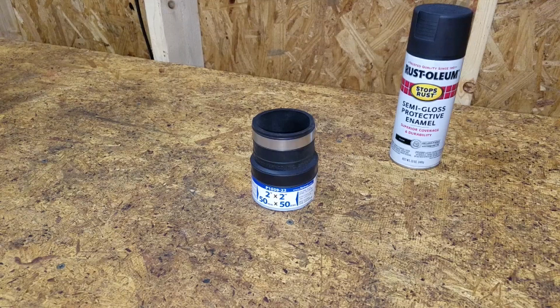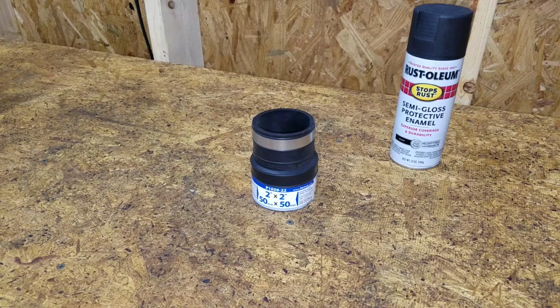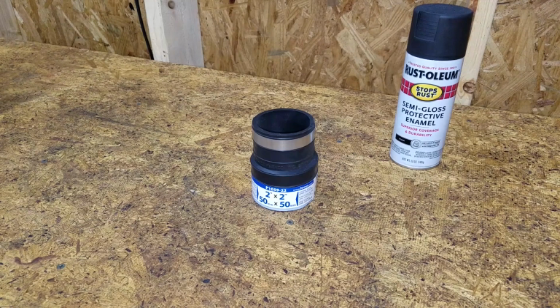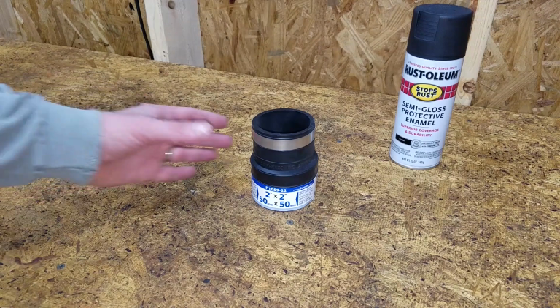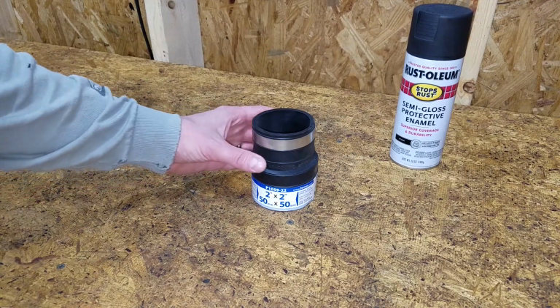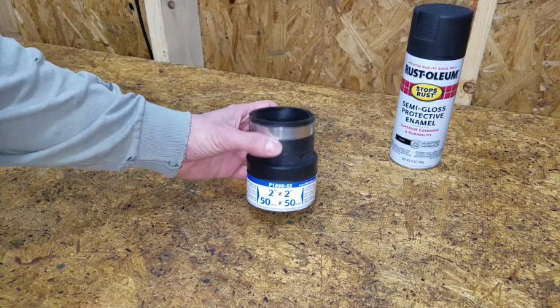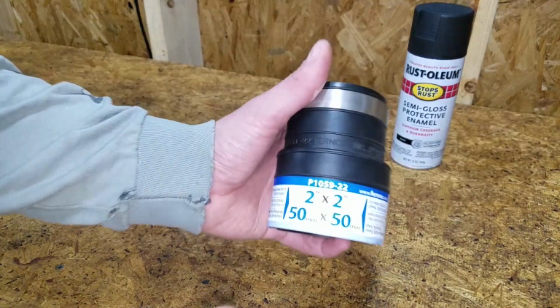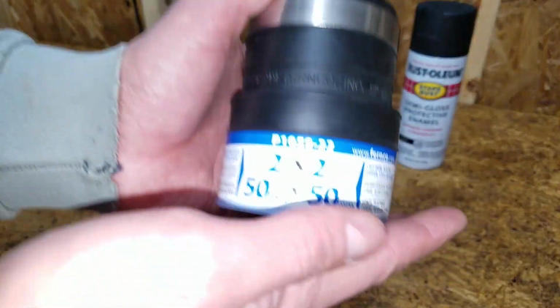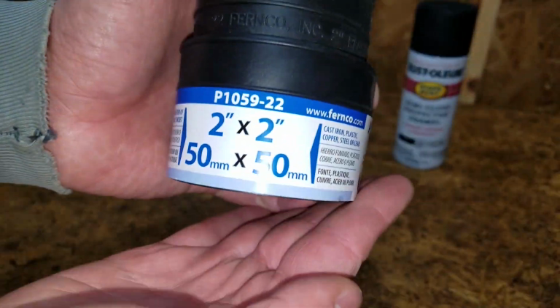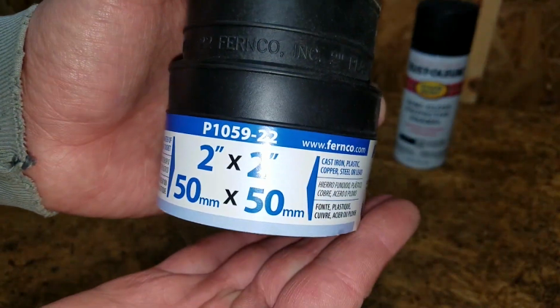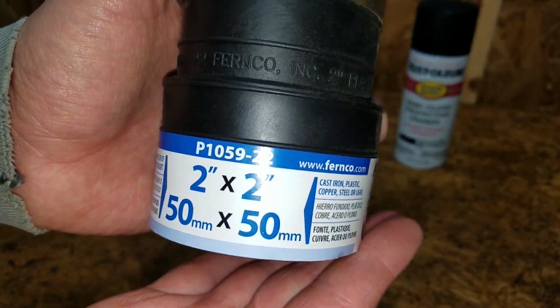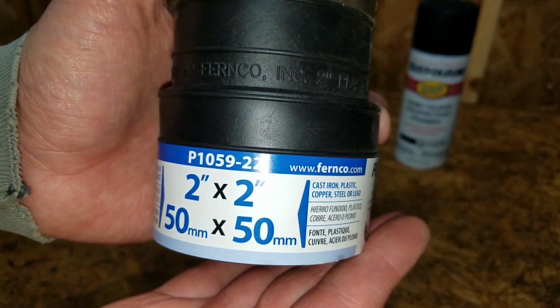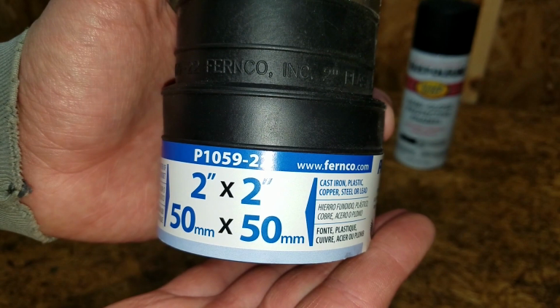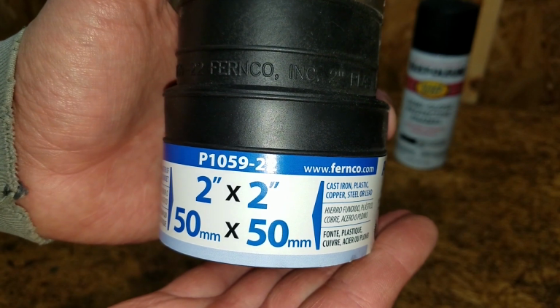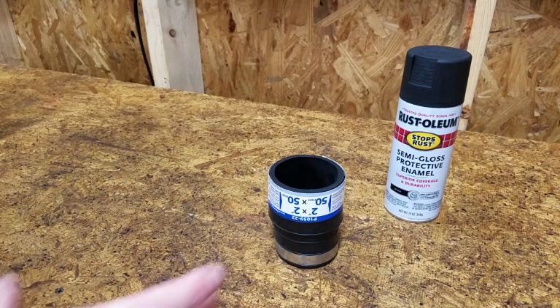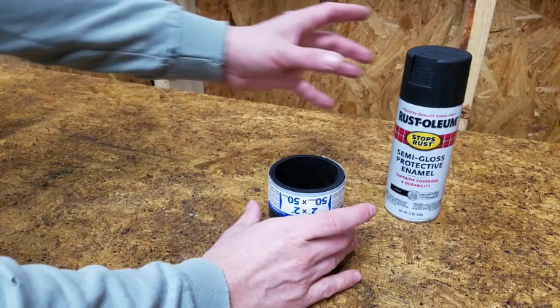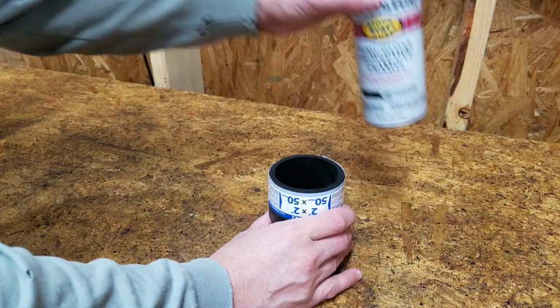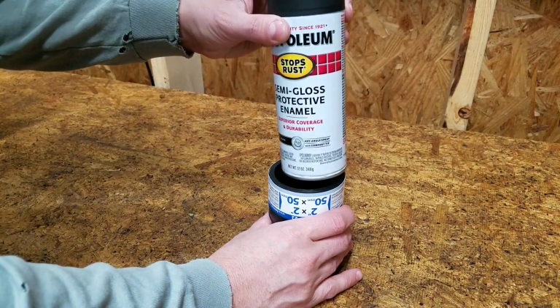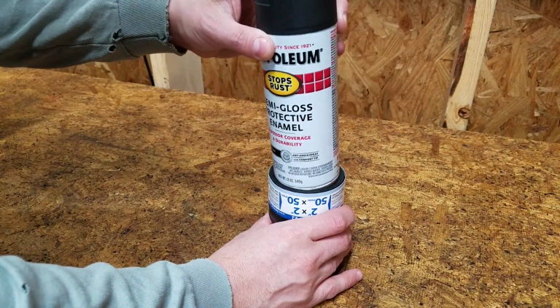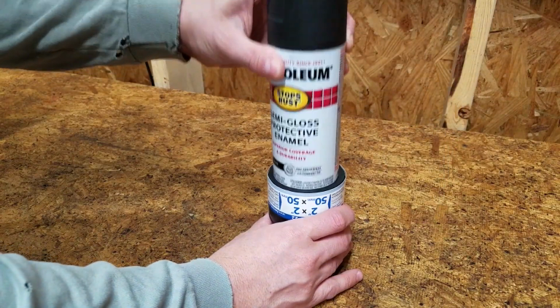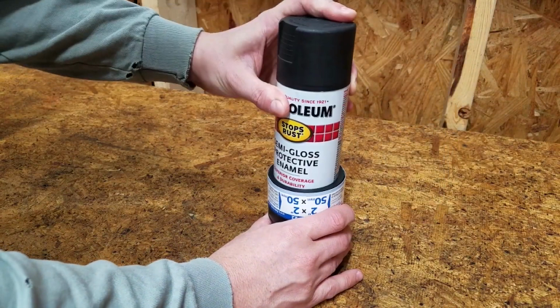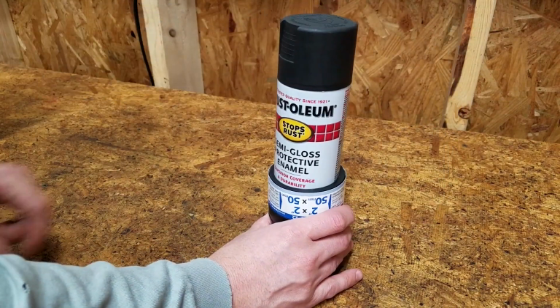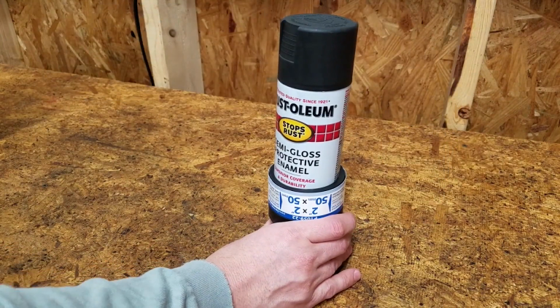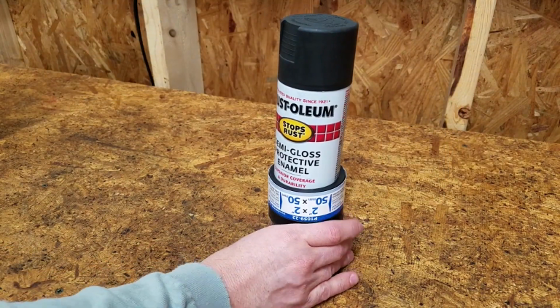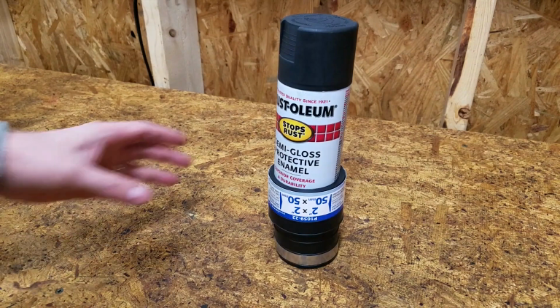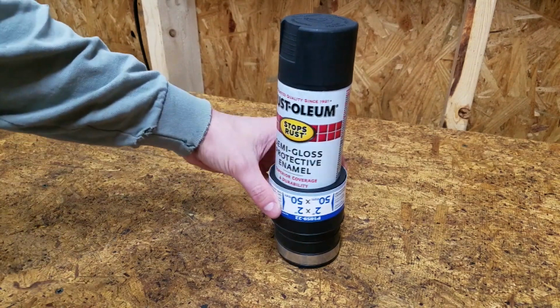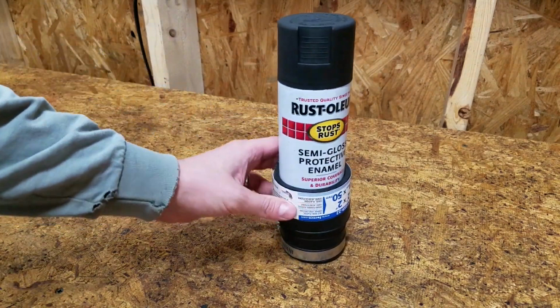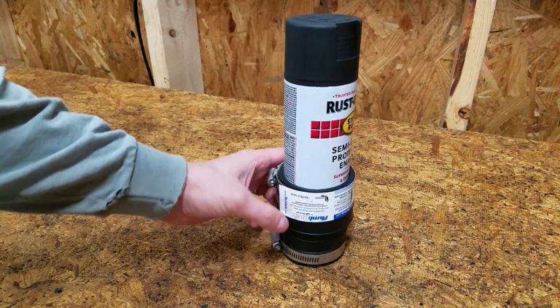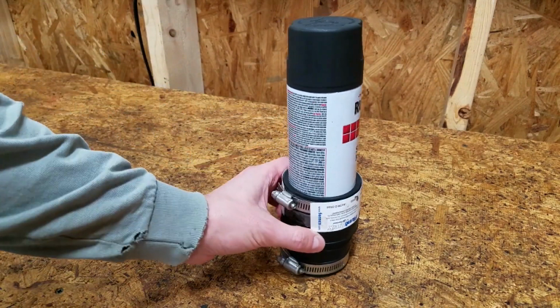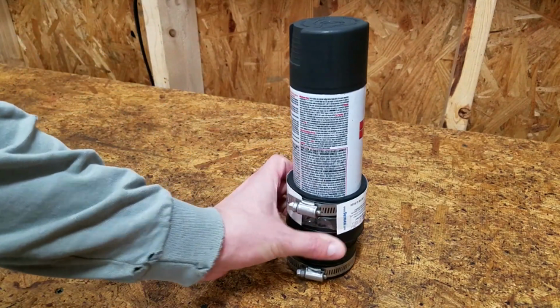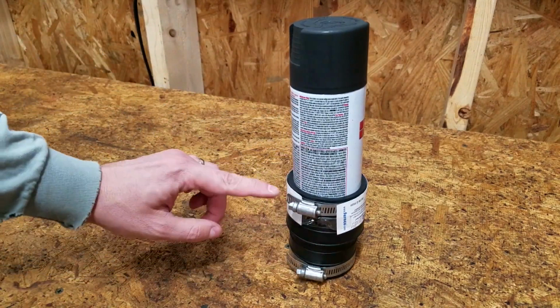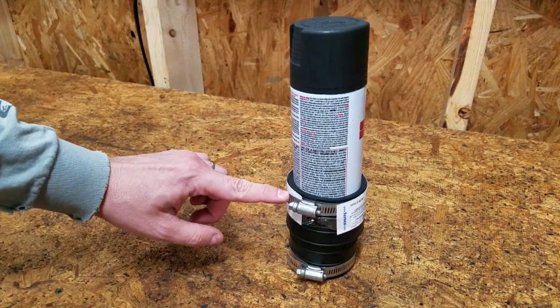Originally, I was going to build the mixer out of PVC, but then I found this socket pipe coupler. A can of spray paint fits in one end, and it's adjustable with these clamps.